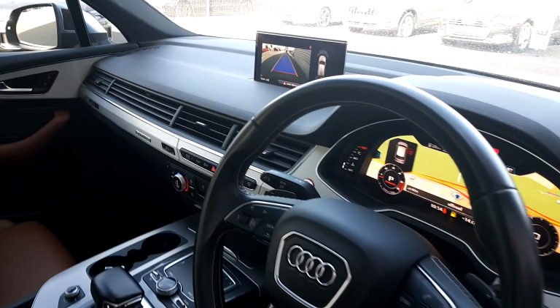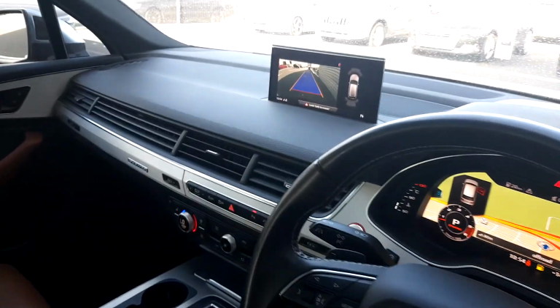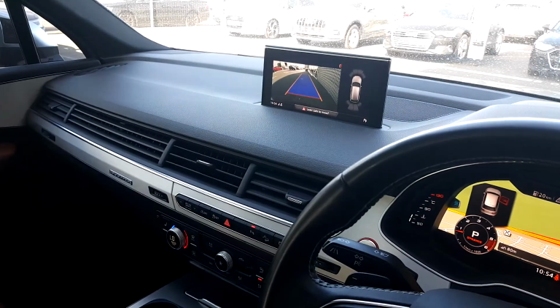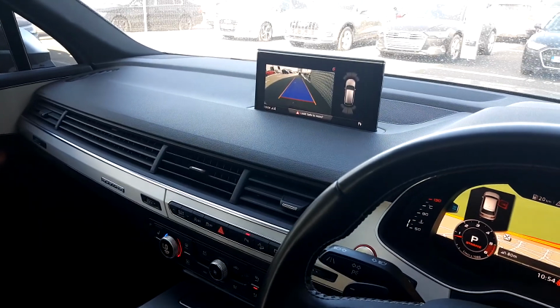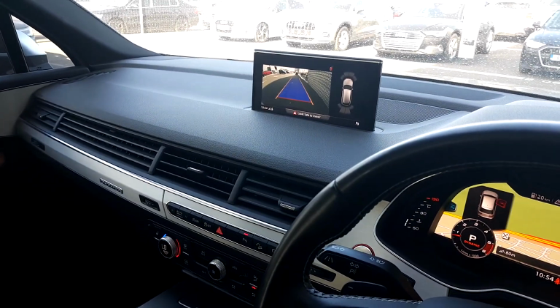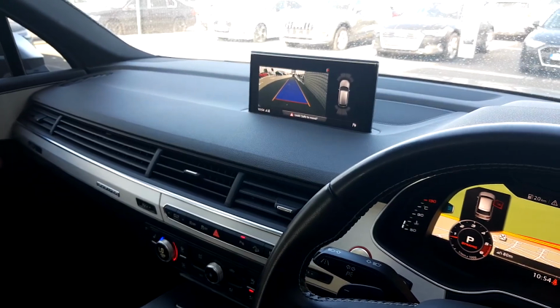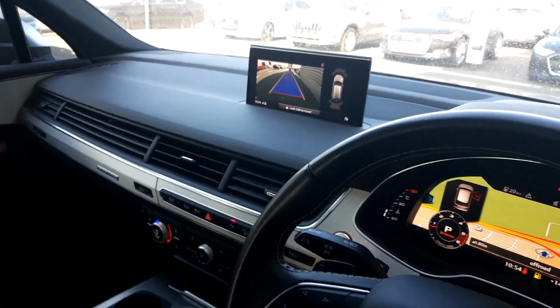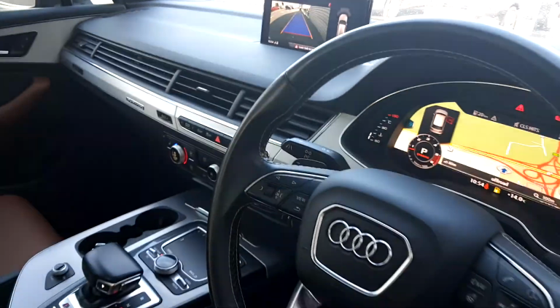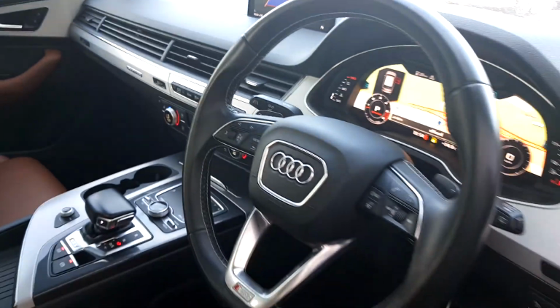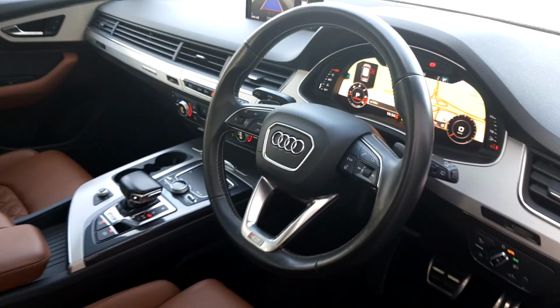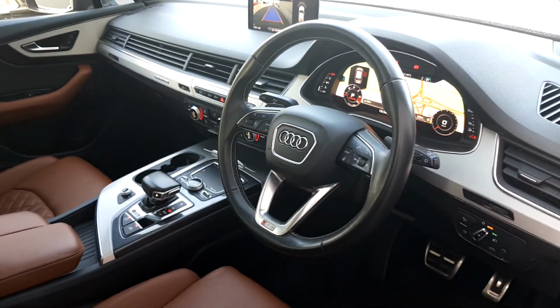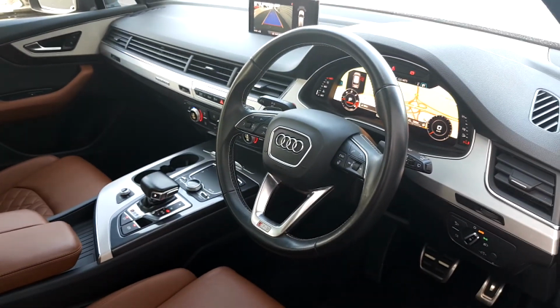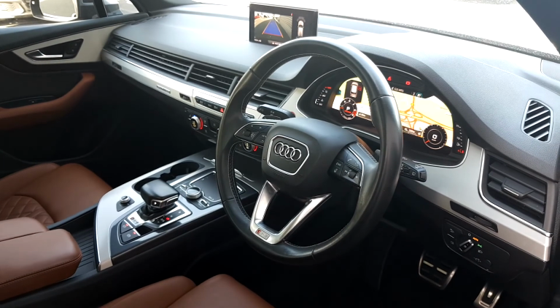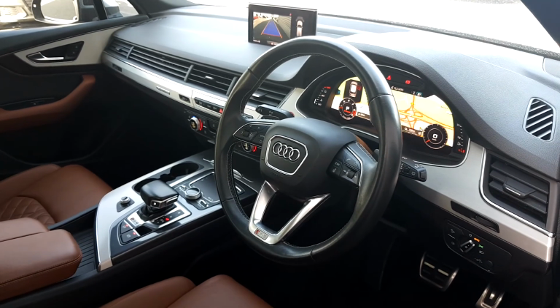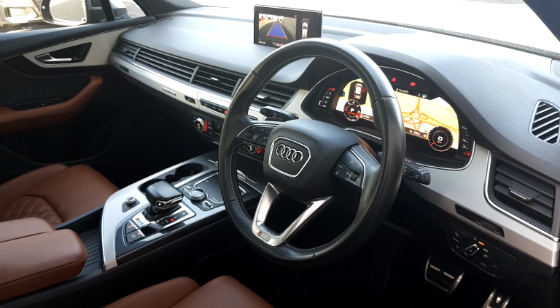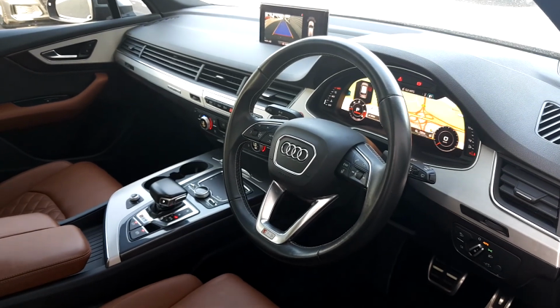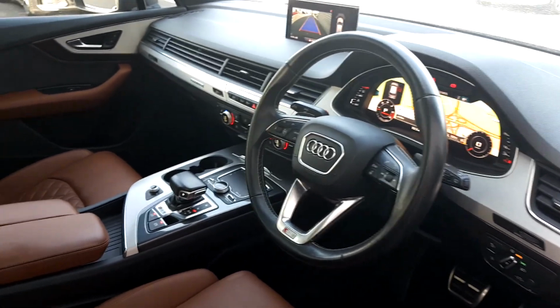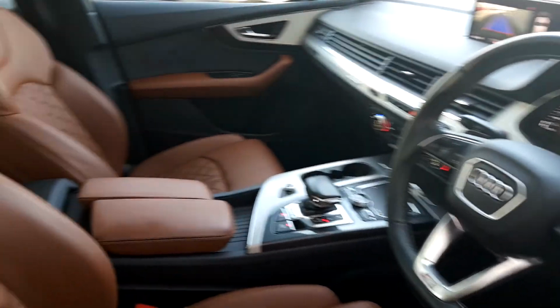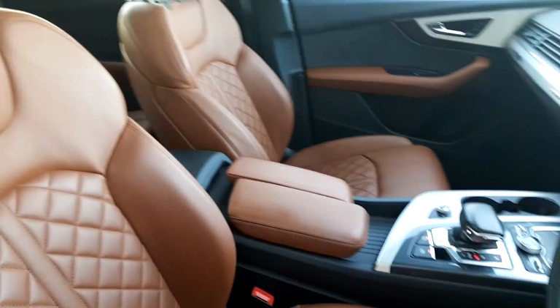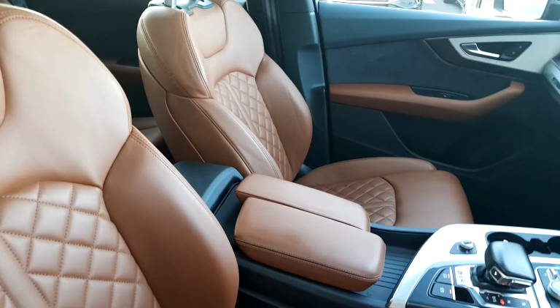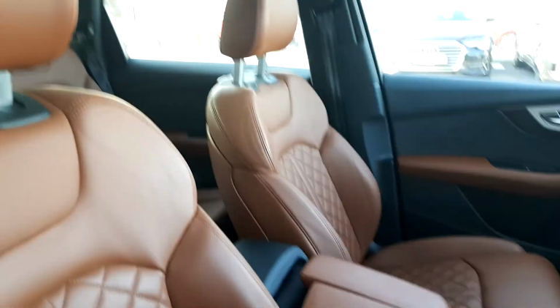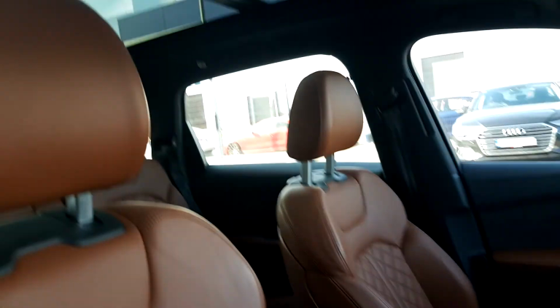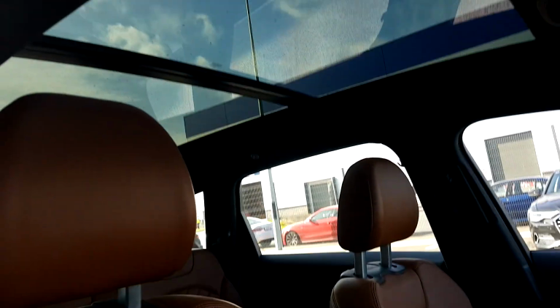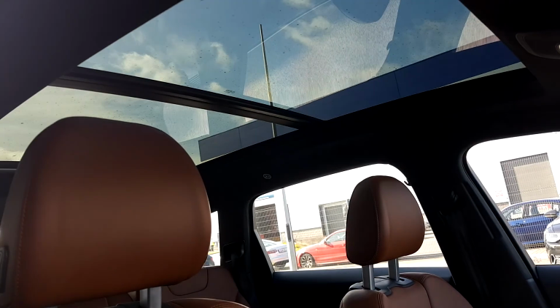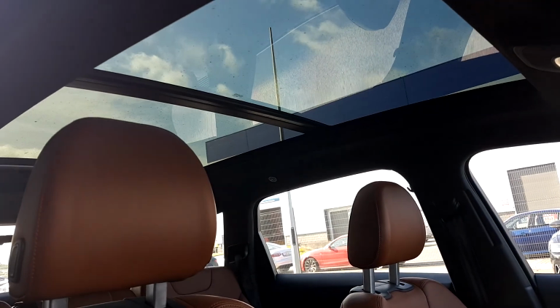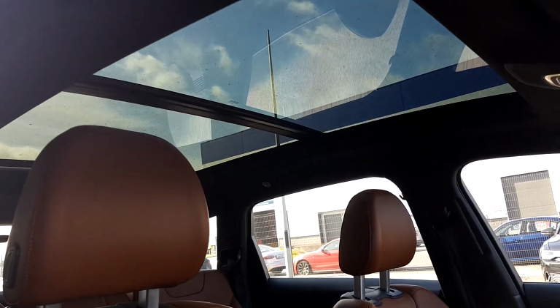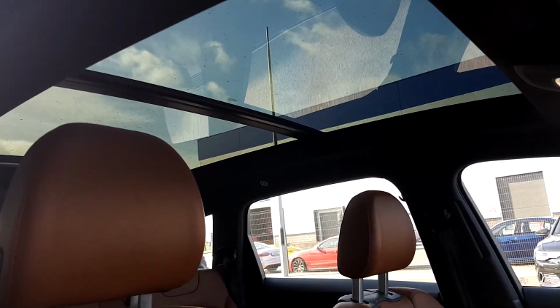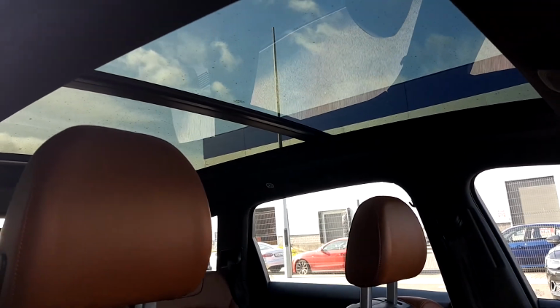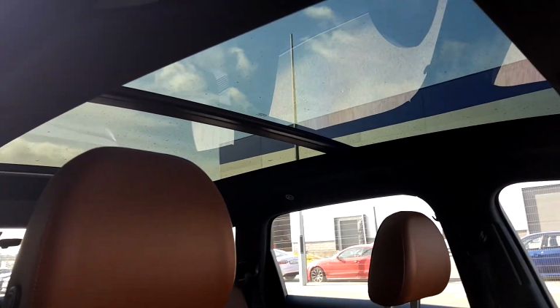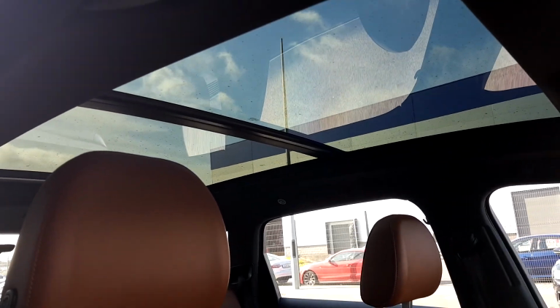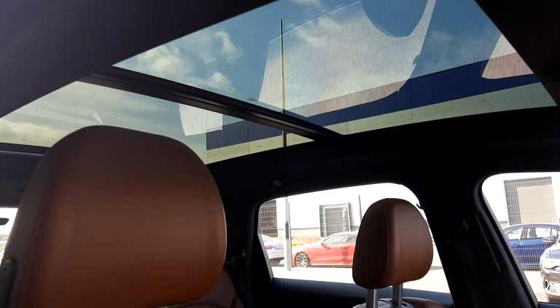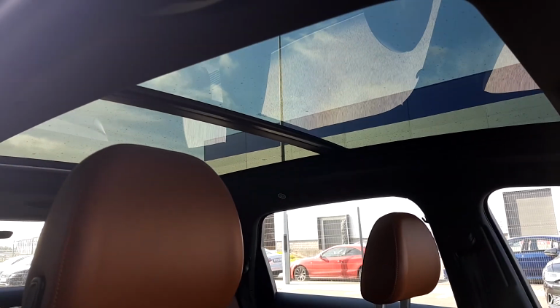In the centre you can see the rear view camera display, and it also has the S line multifunction sports steering wheel. What really finishes this car off is the full length panoramic sunroof, adding a lot of light to the interior.